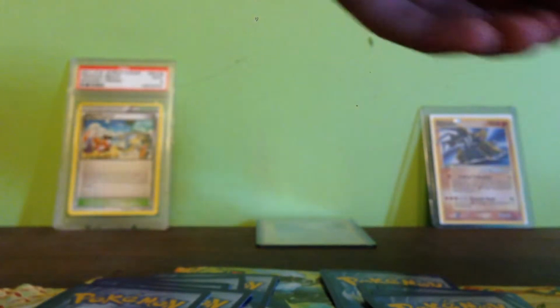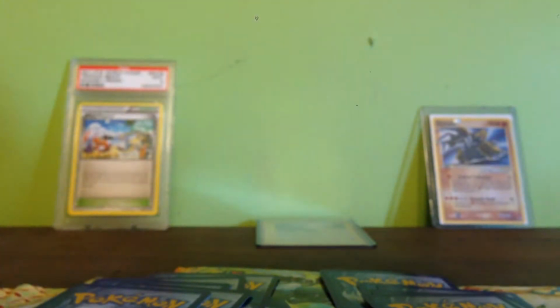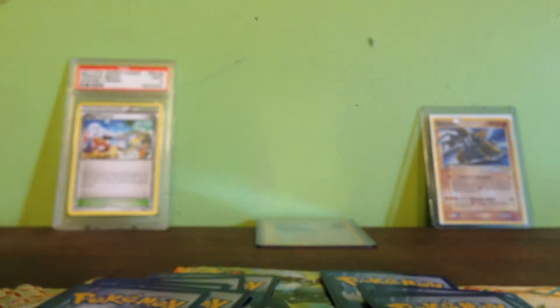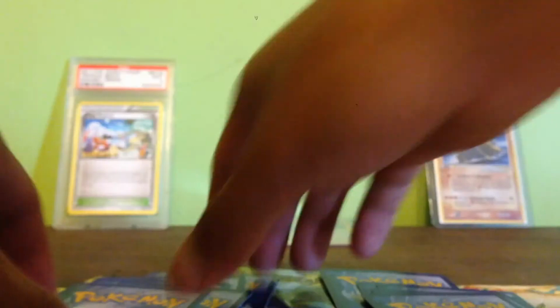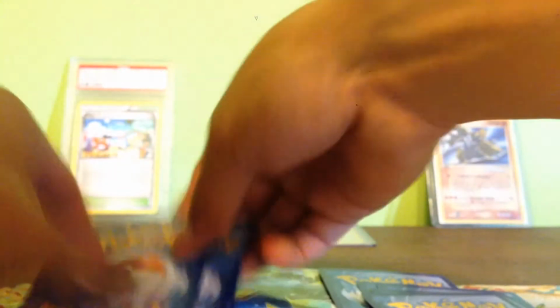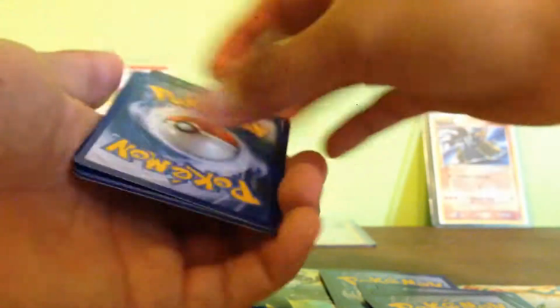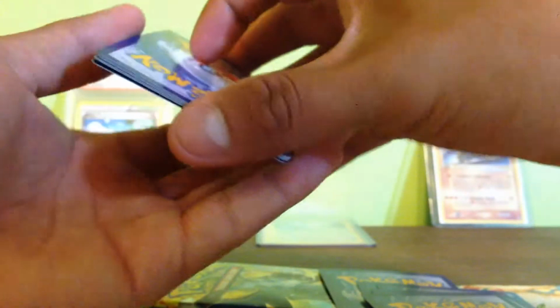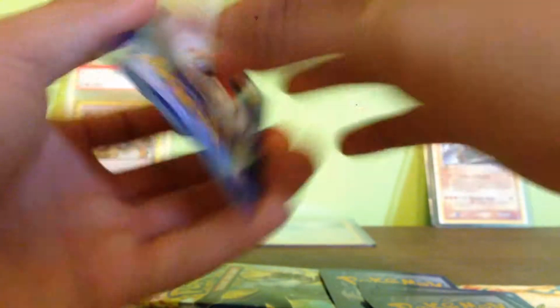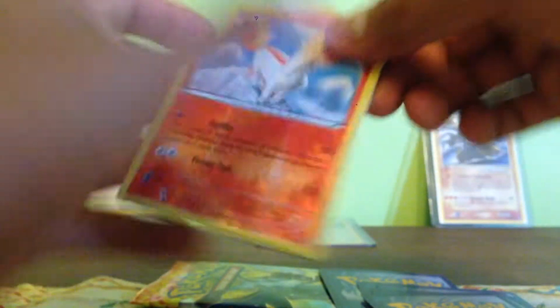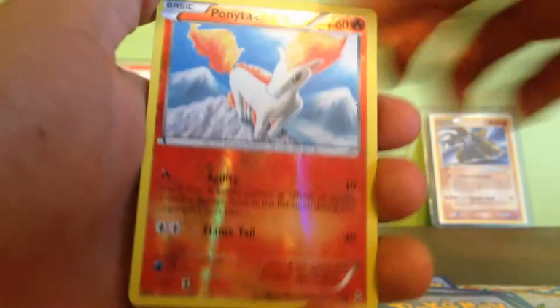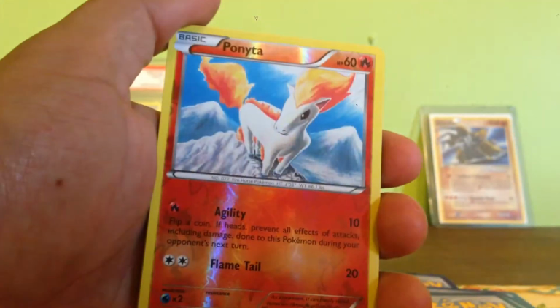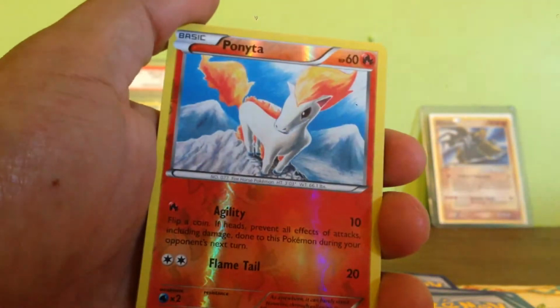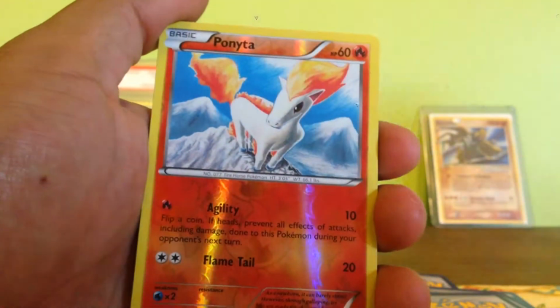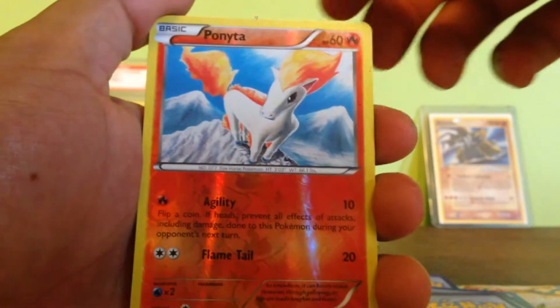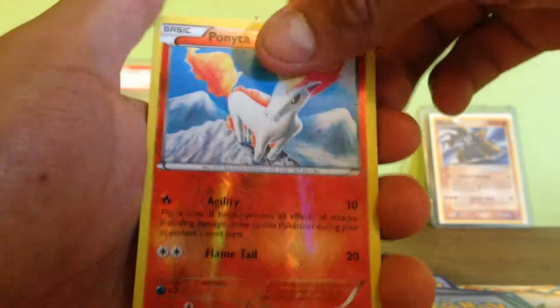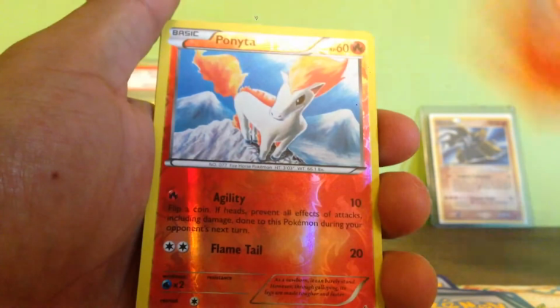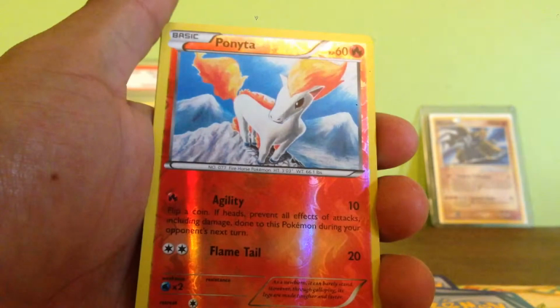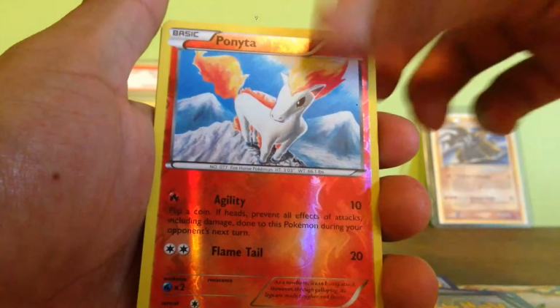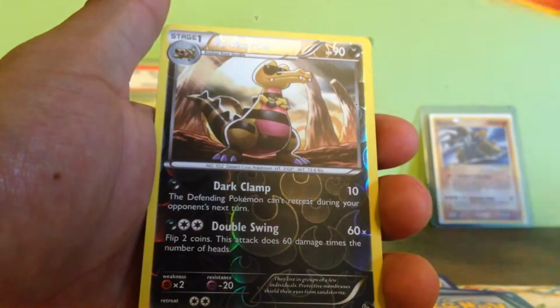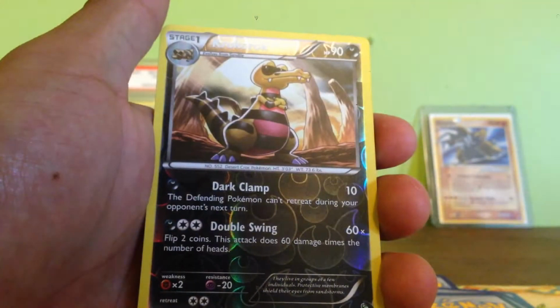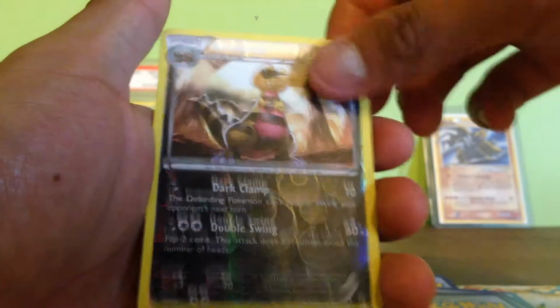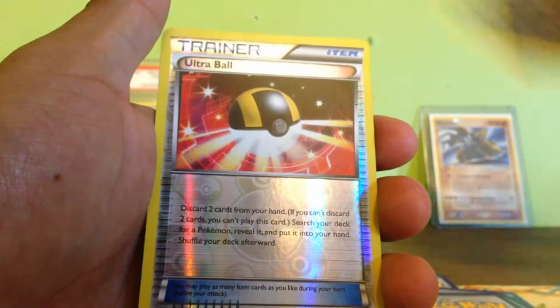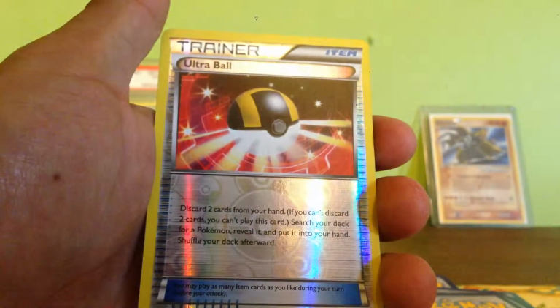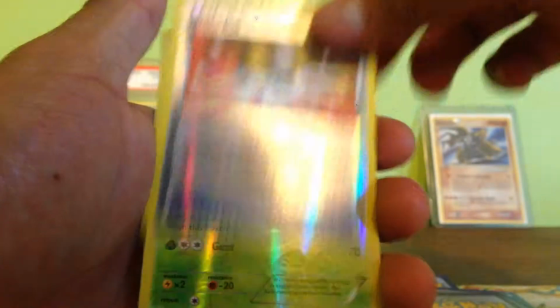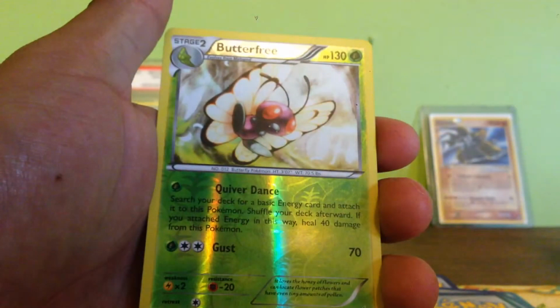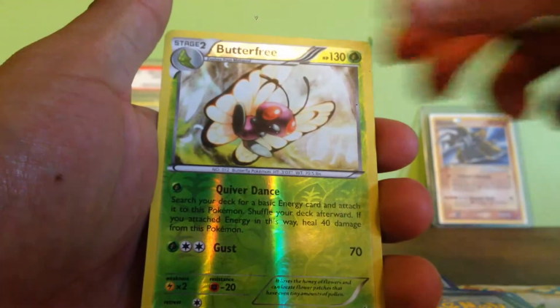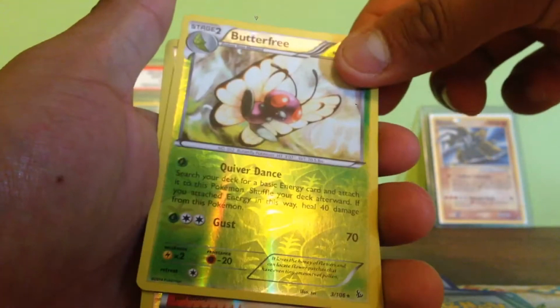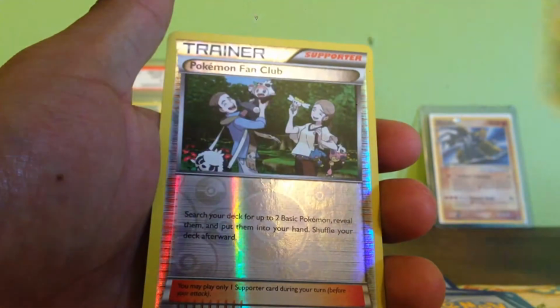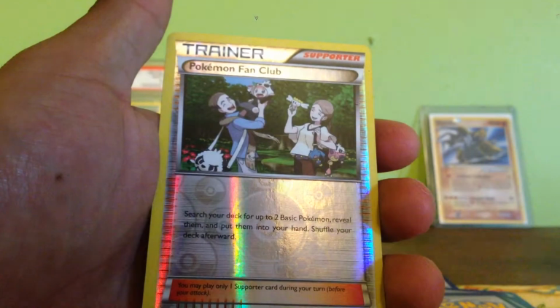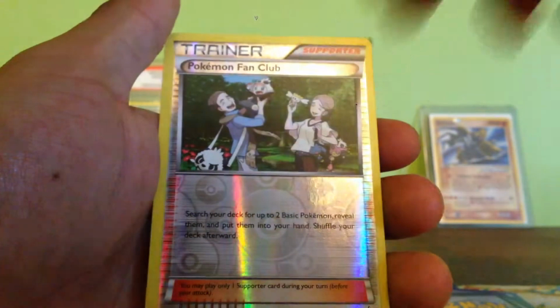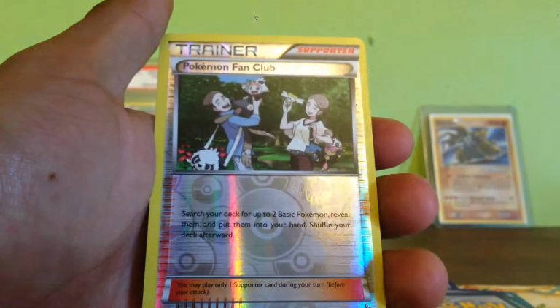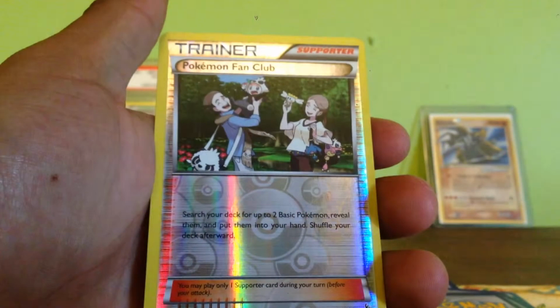So we're going to do the reverses. We got a Ponyta, another Ponyta, Kukorok, Fletcher Ball, Butterfree, and Pokemon Fan Club.